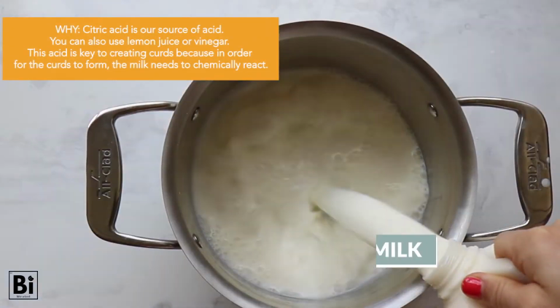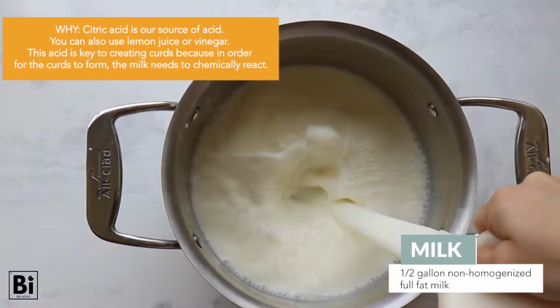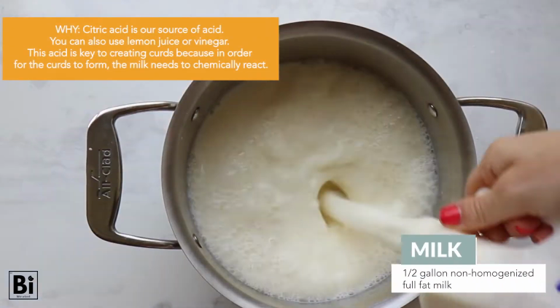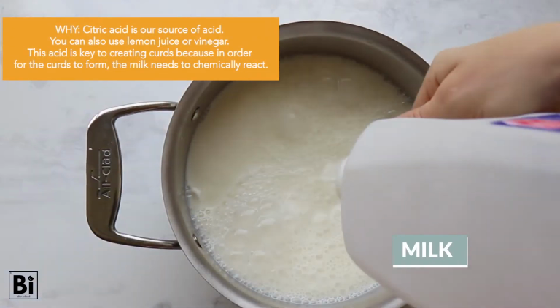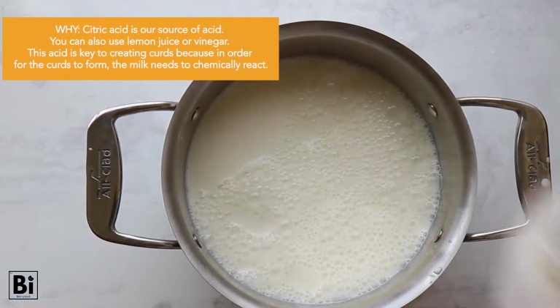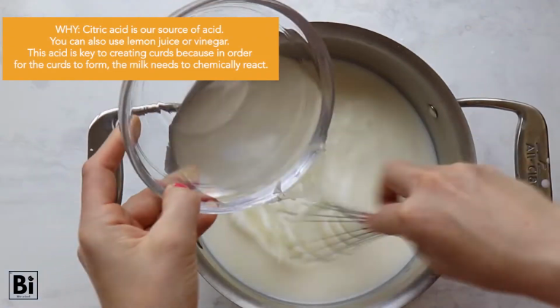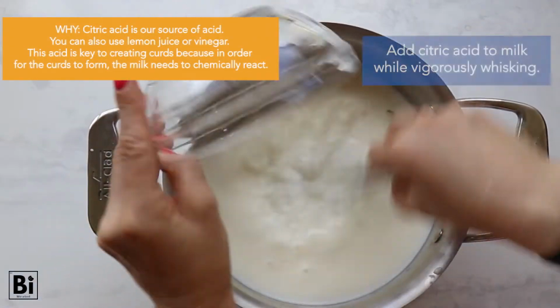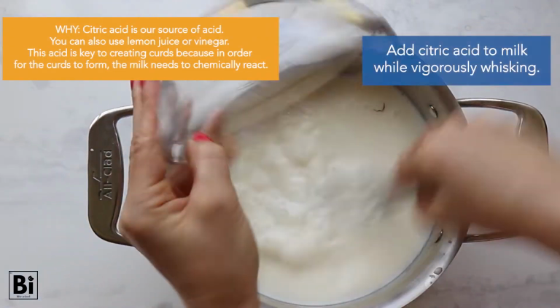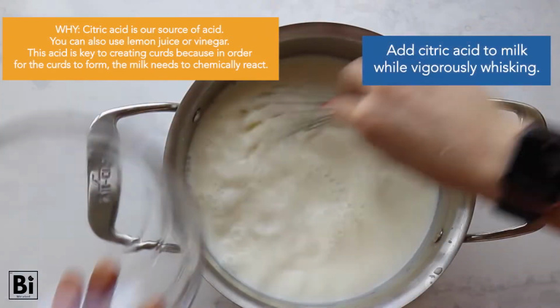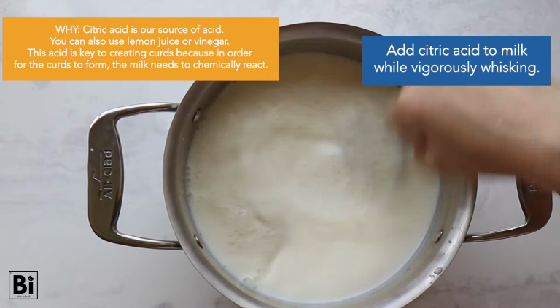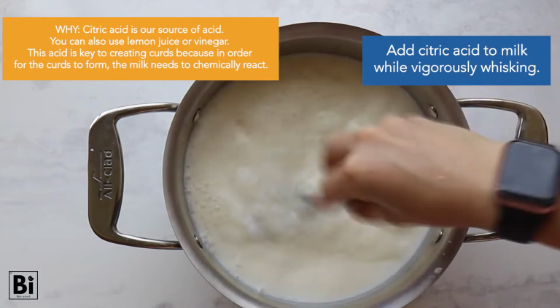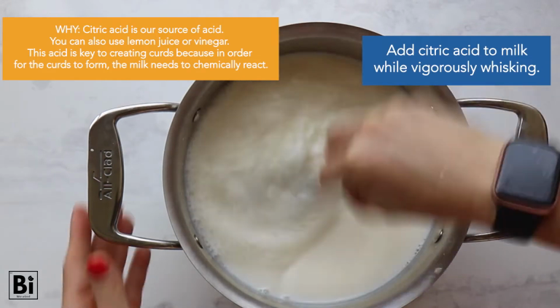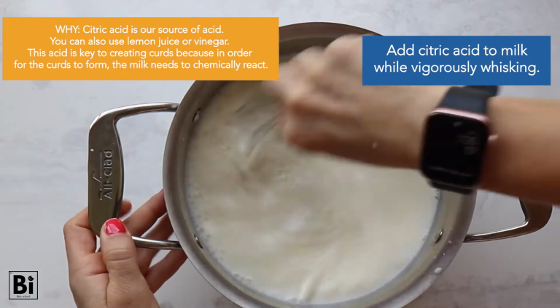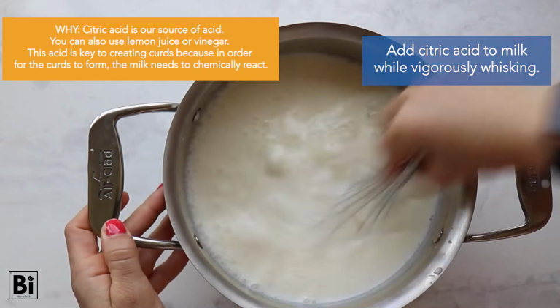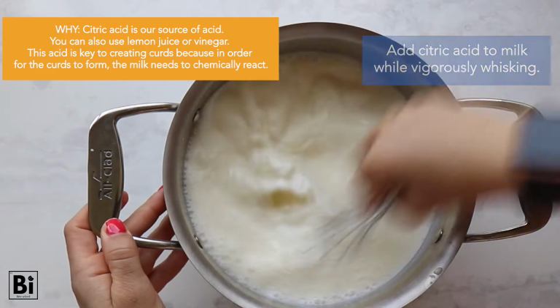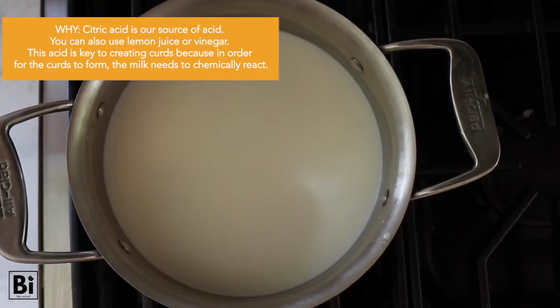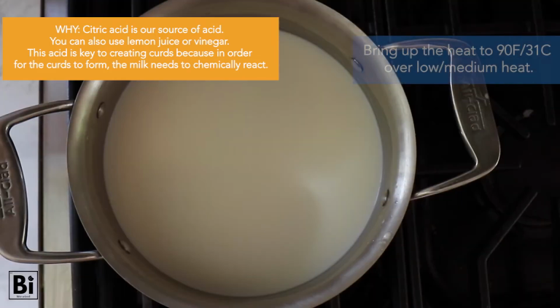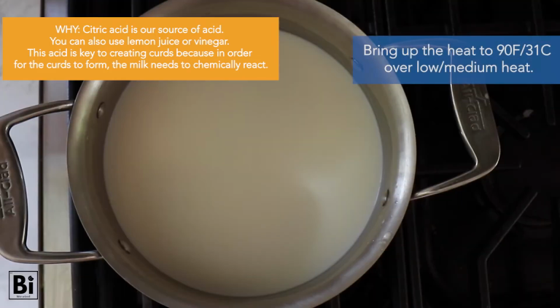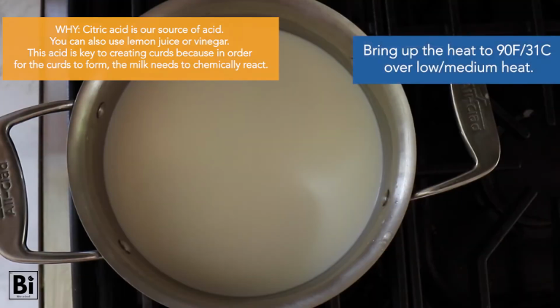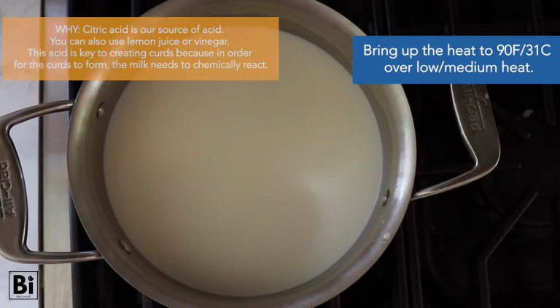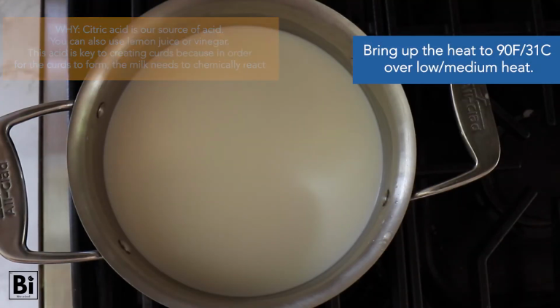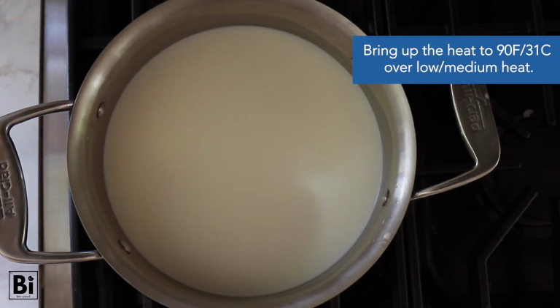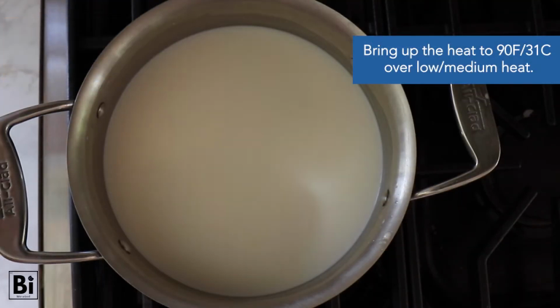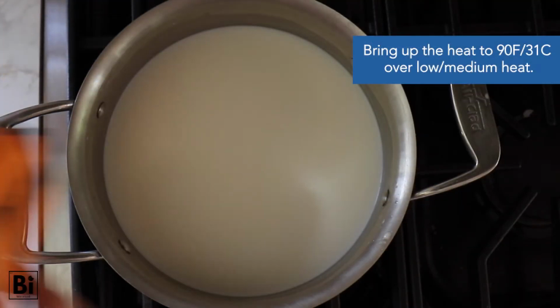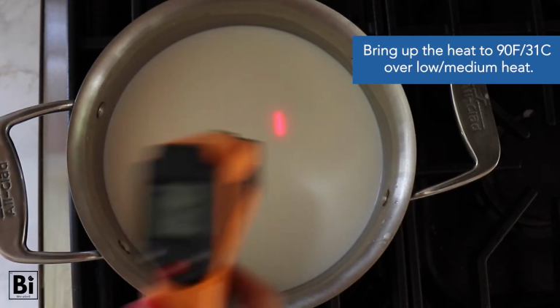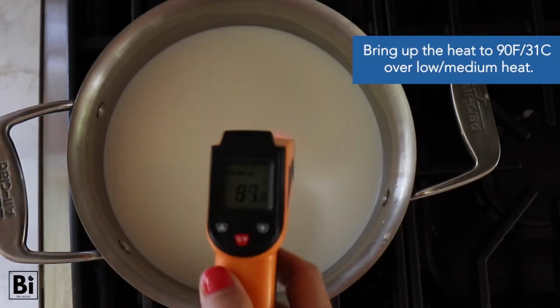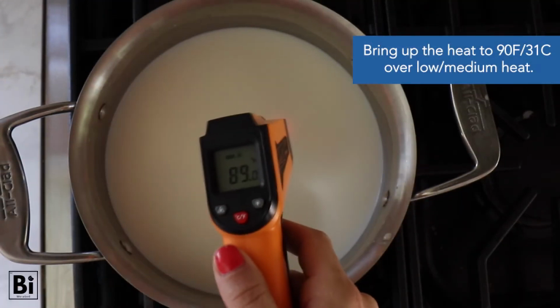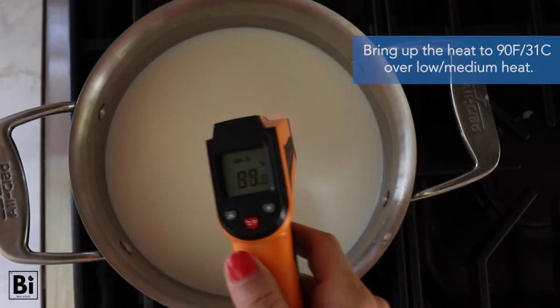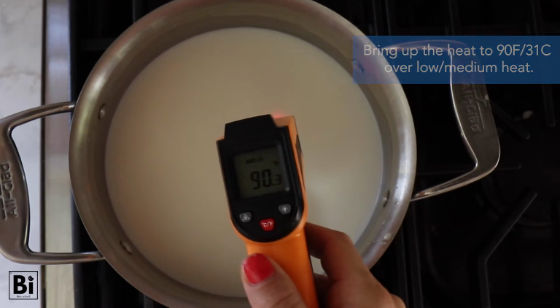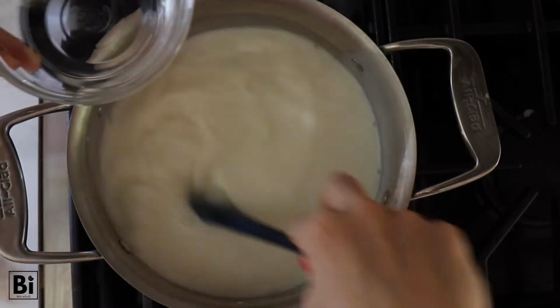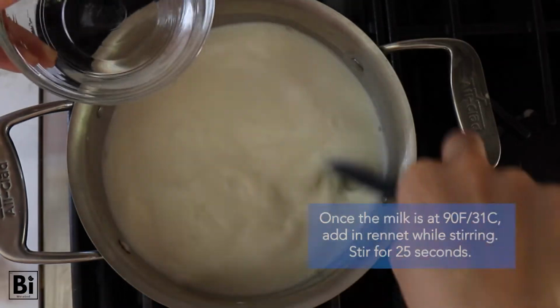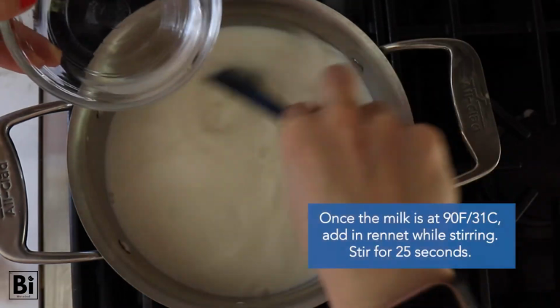Then pour half a gallon of milk into the pot, add in the citric acid while whisking vigorously, and bring up the heat to 90 degrees Fahrenheit over low to medium heat.